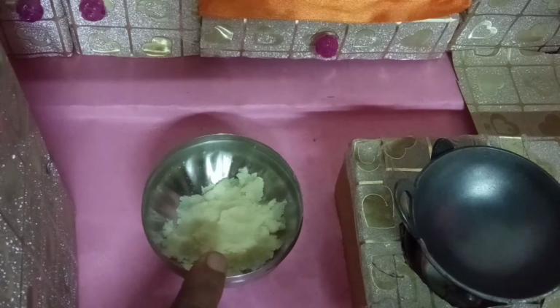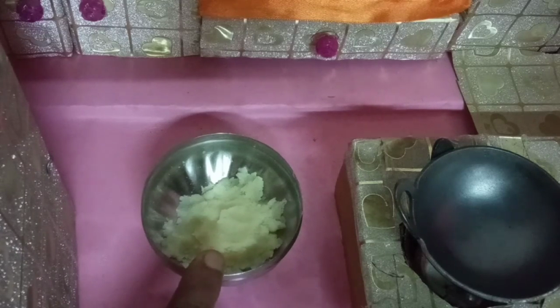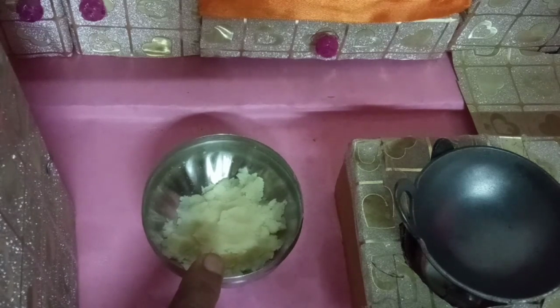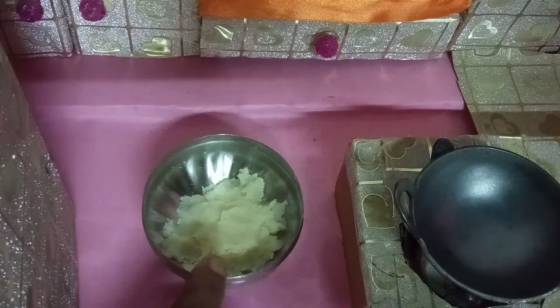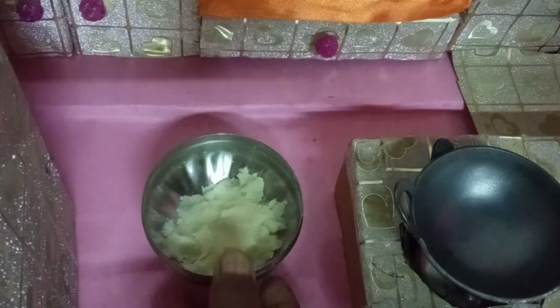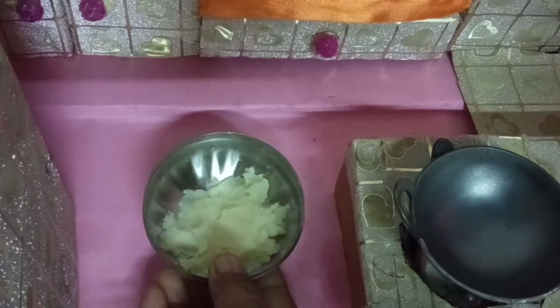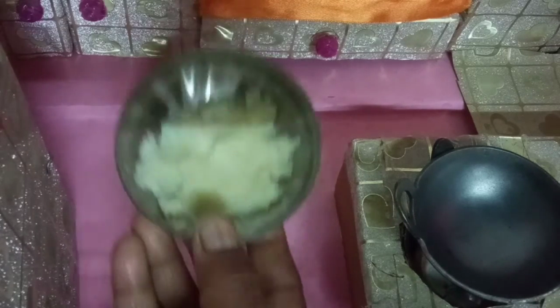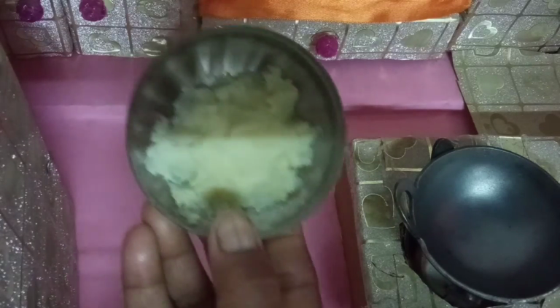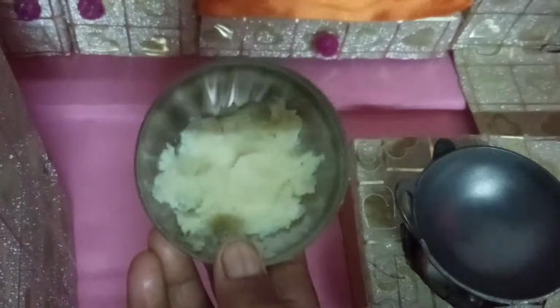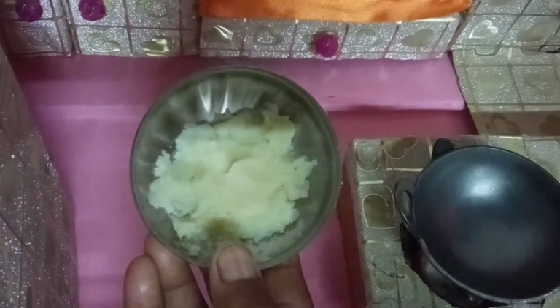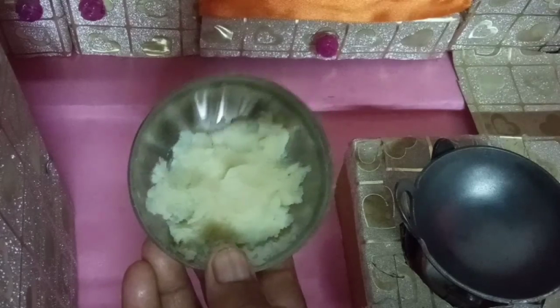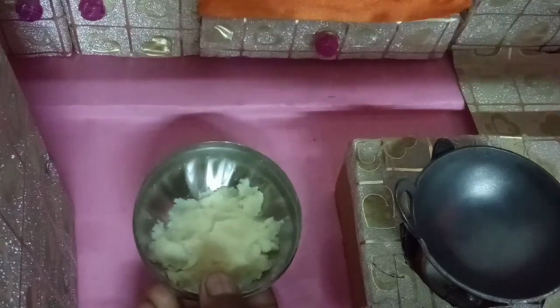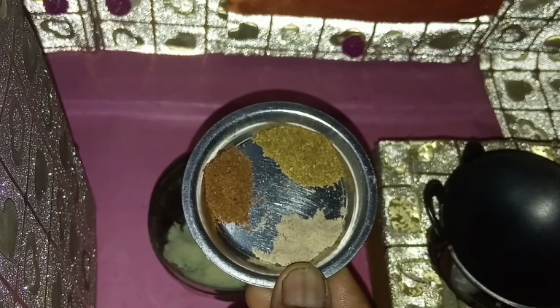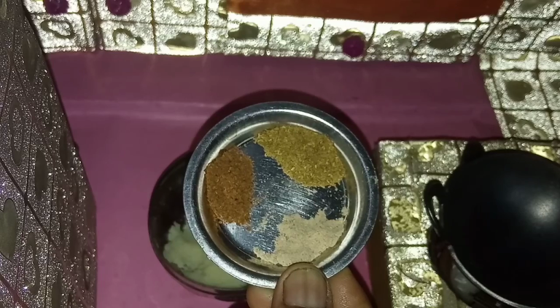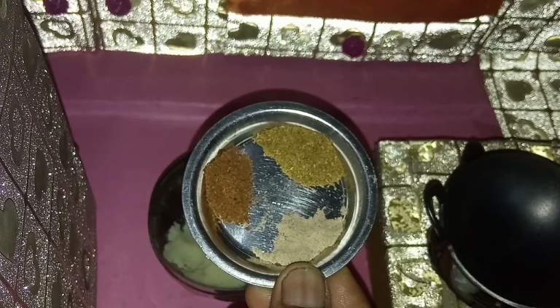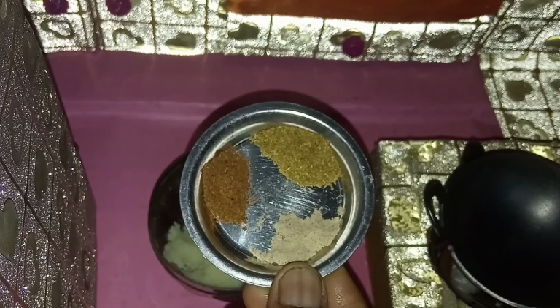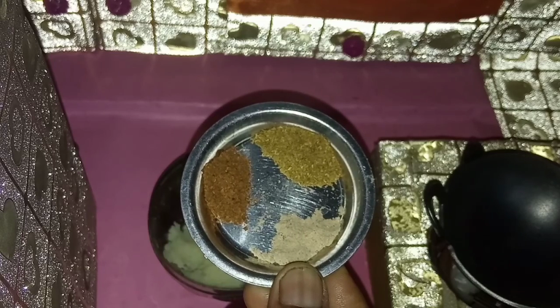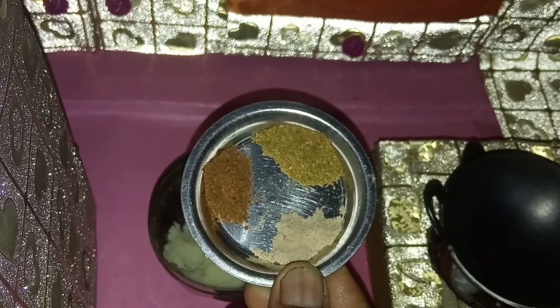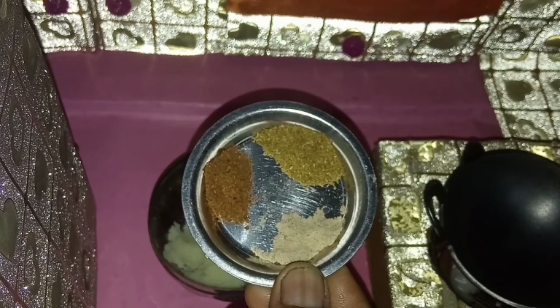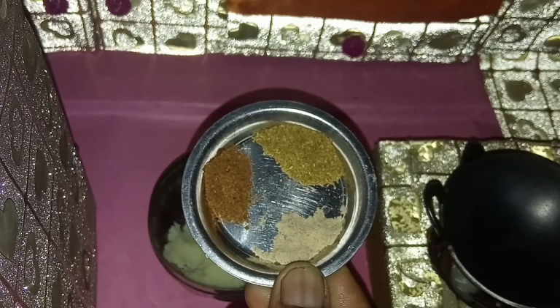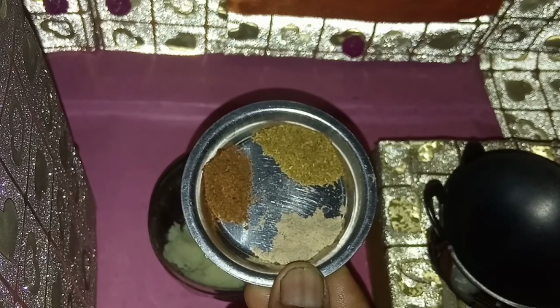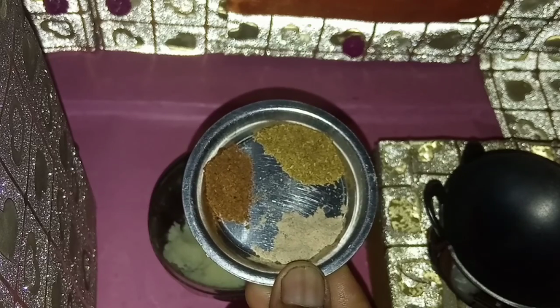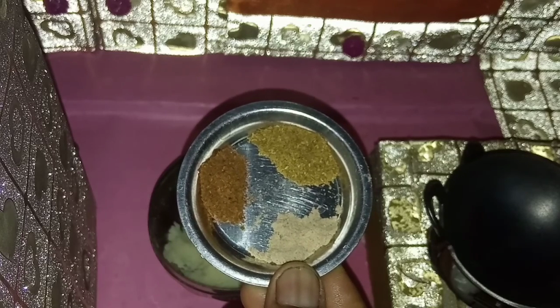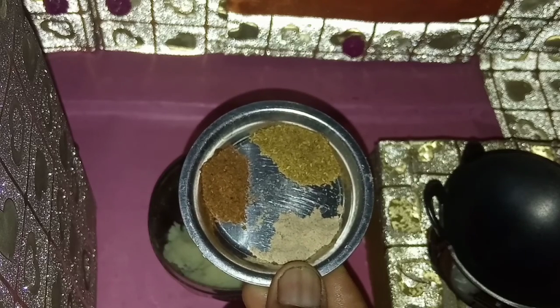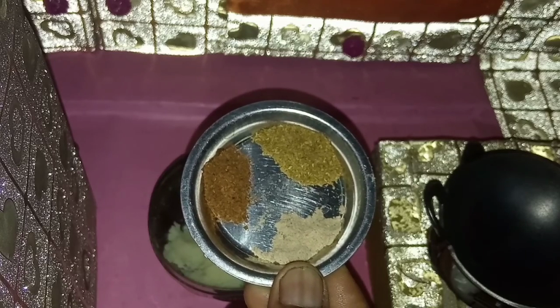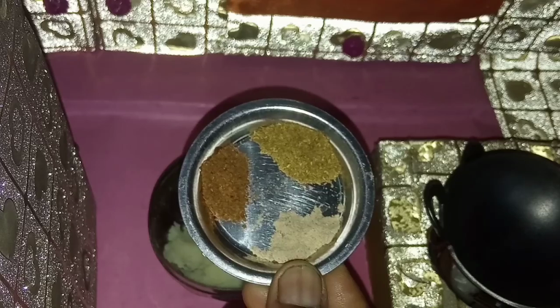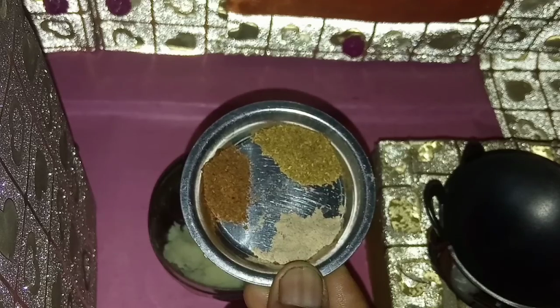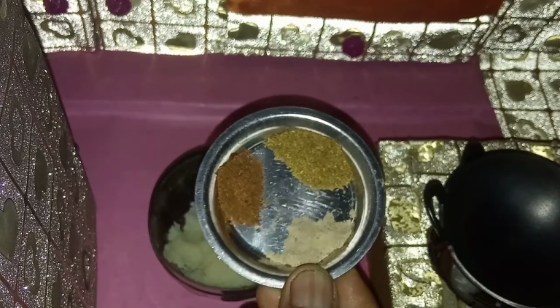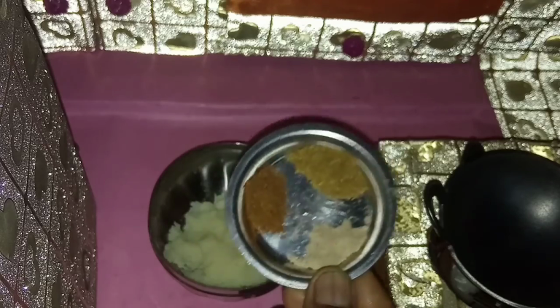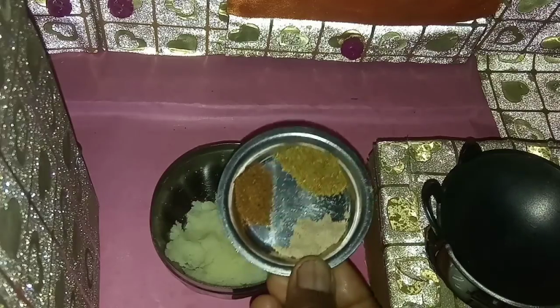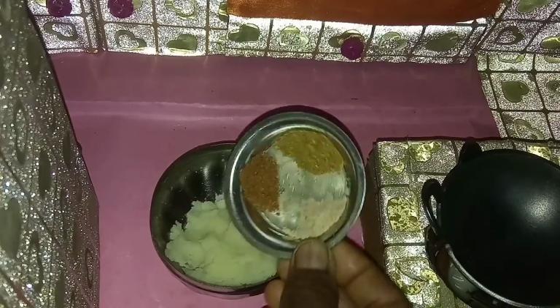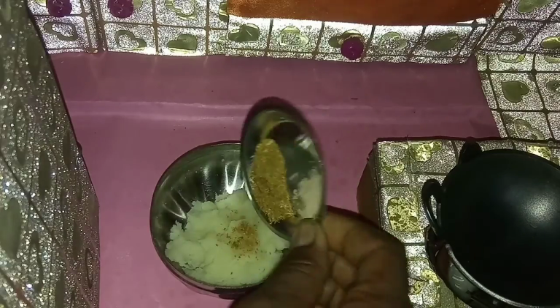Here we have boiled our potatoes and we have mashed it. These are our masalas. First one is chaat masala, garam masala, vania powder. Add it.